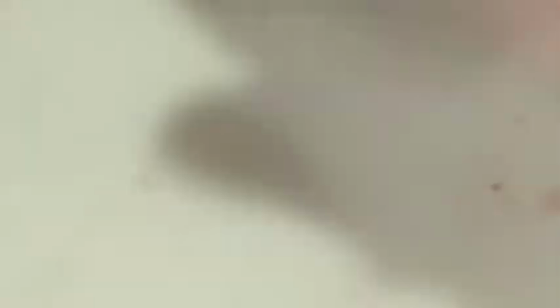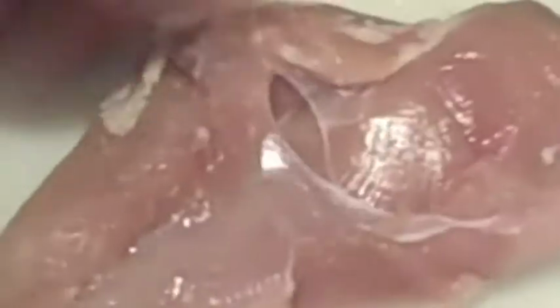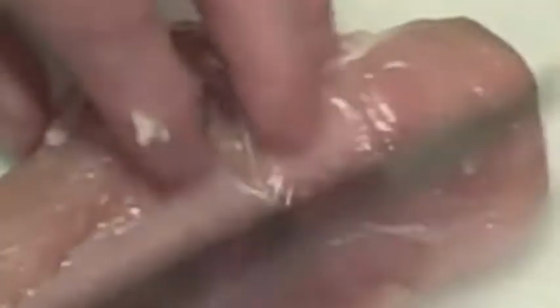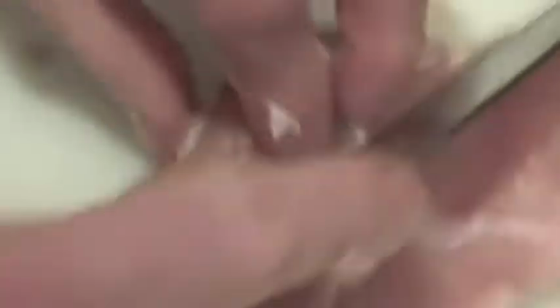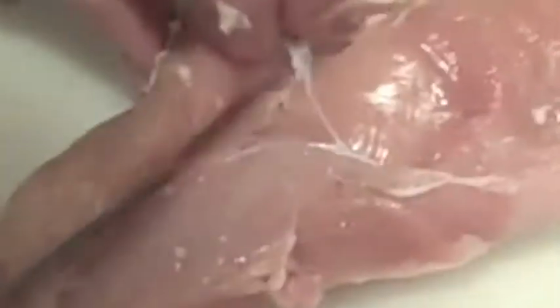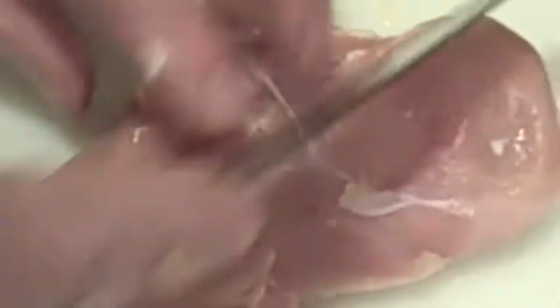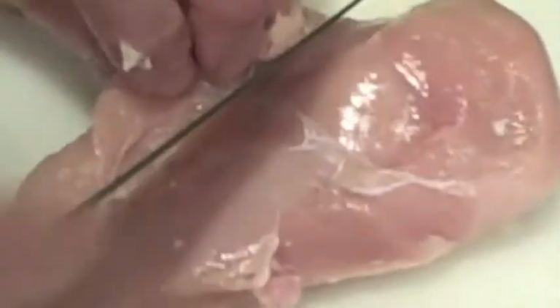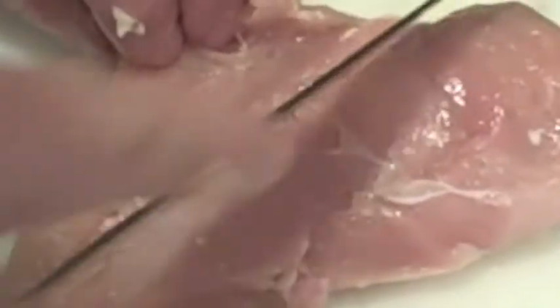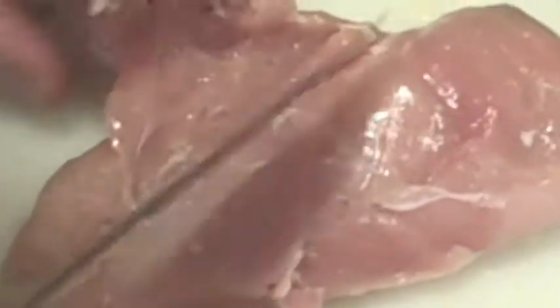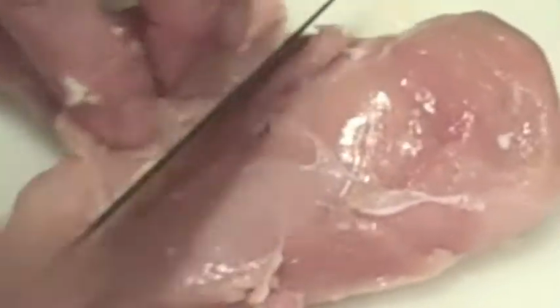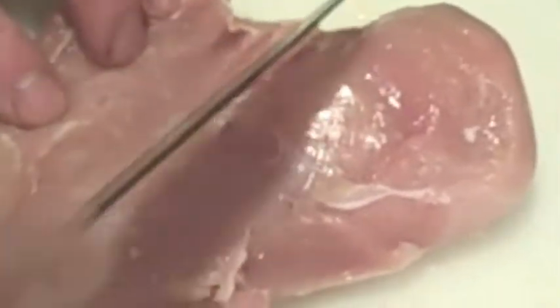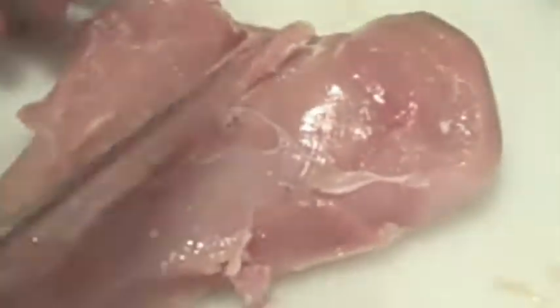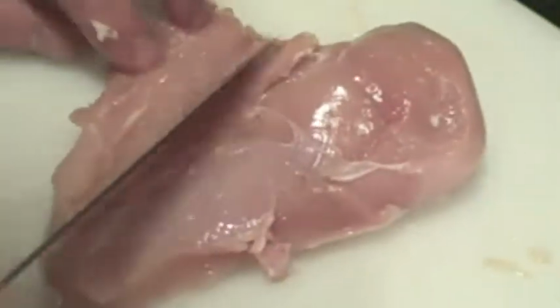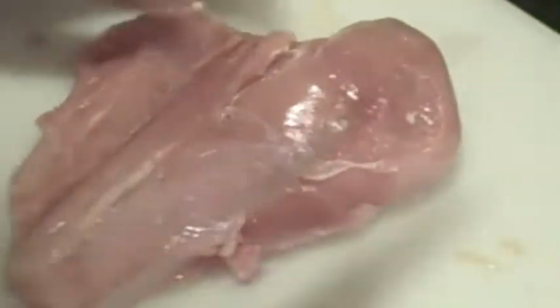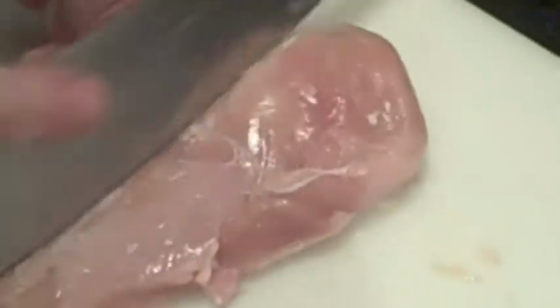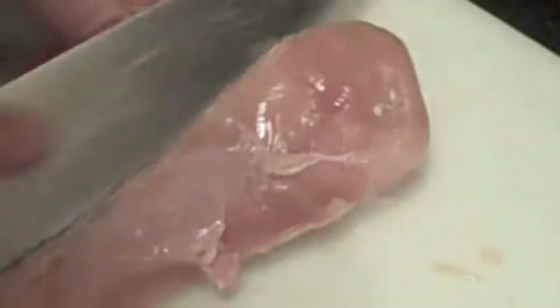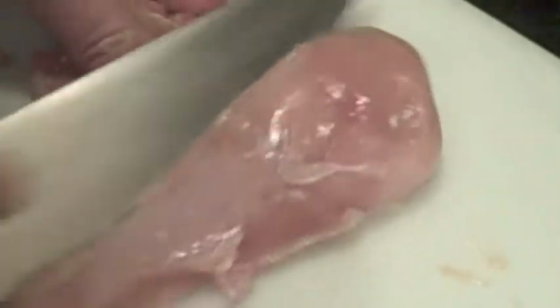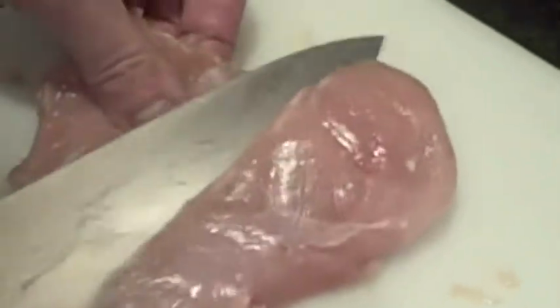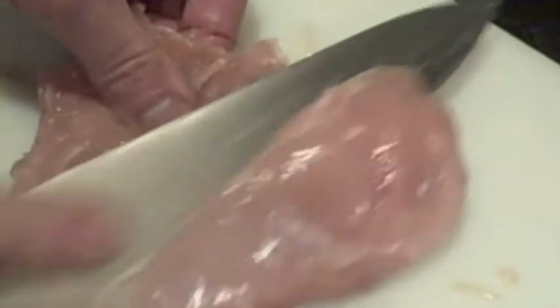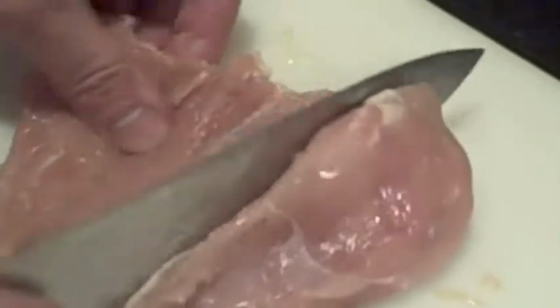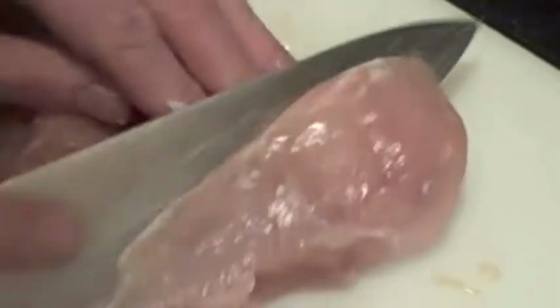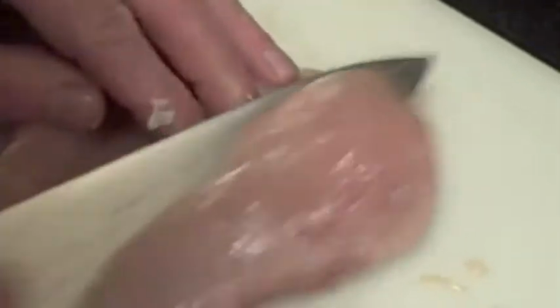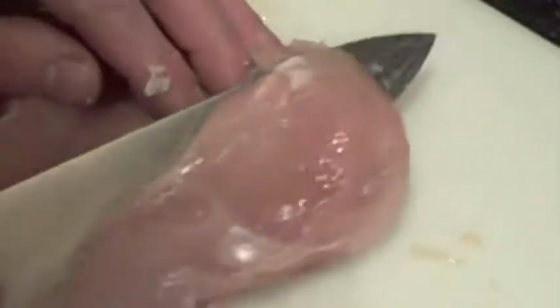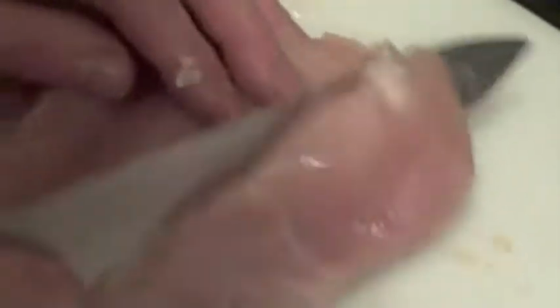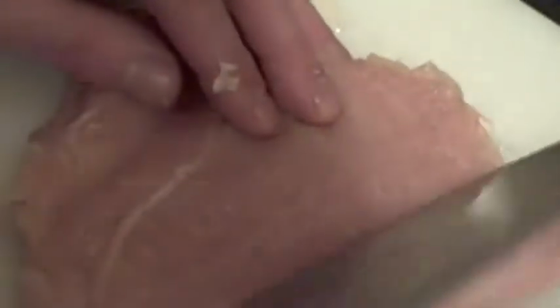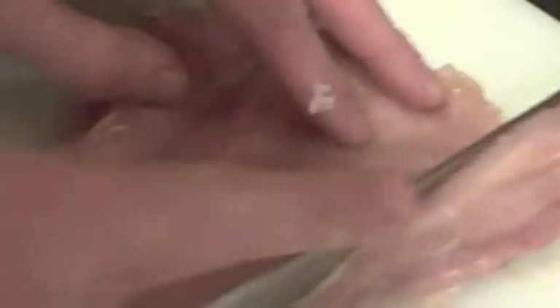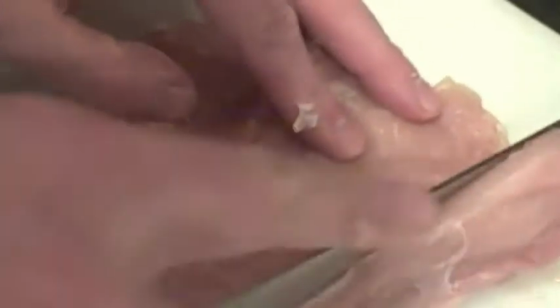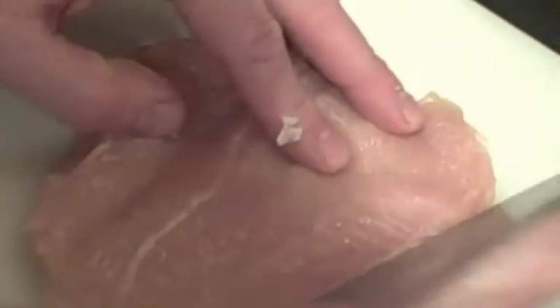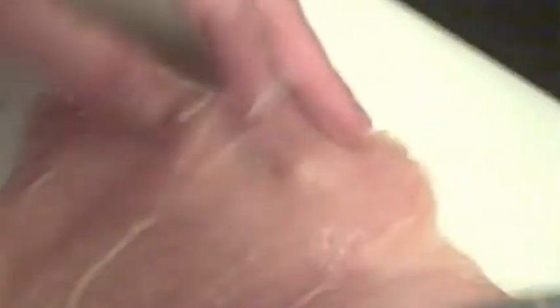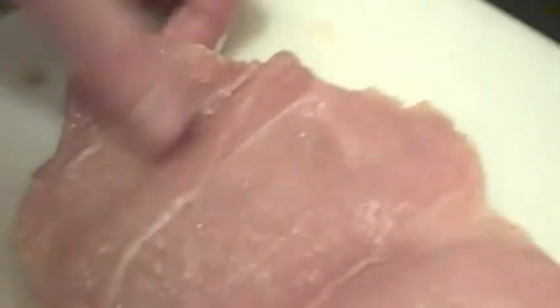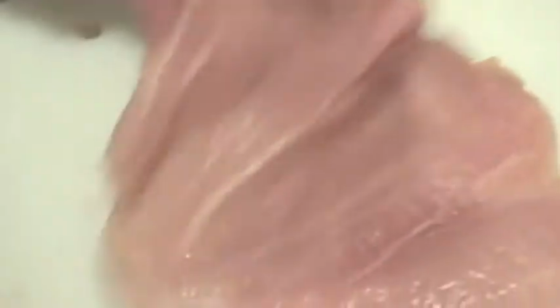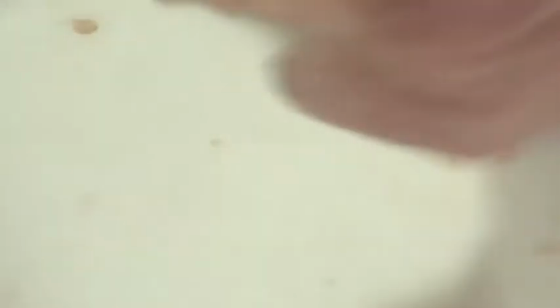The first step is to take the fat chicken breast that you have and a sharp knife and begin by slicing it. As you can see me doing here, just don't cut all the way through — you open it up like an envelope, just like that.